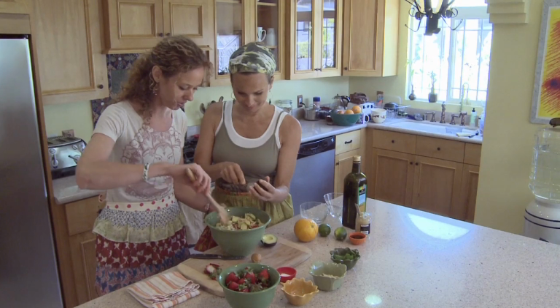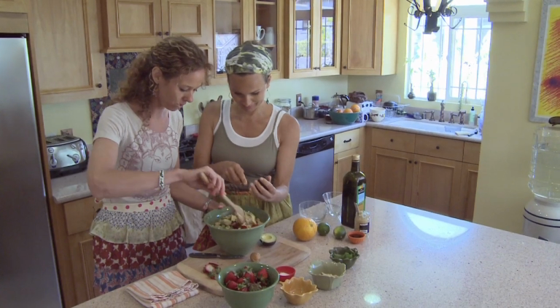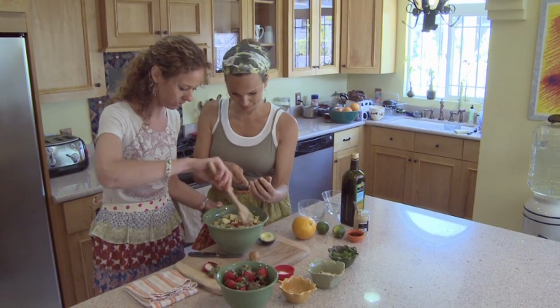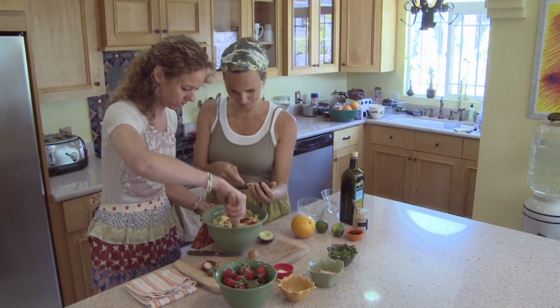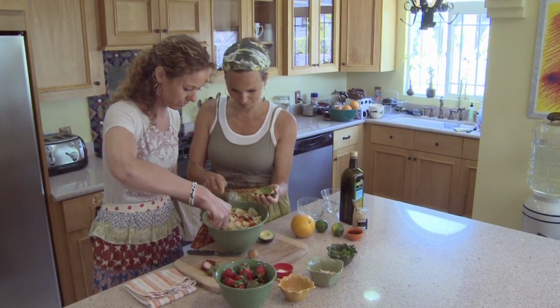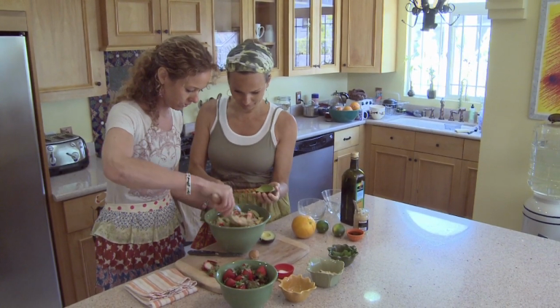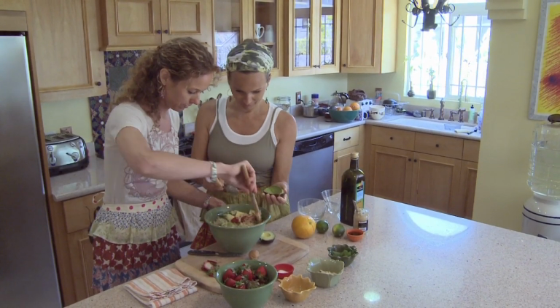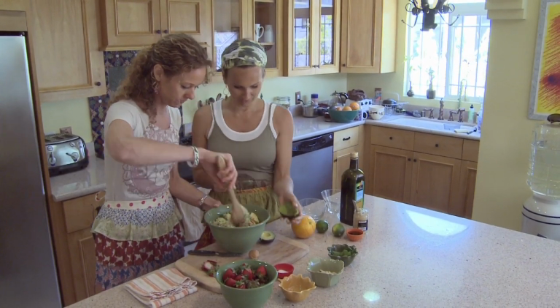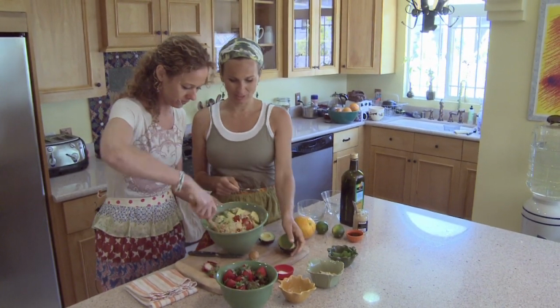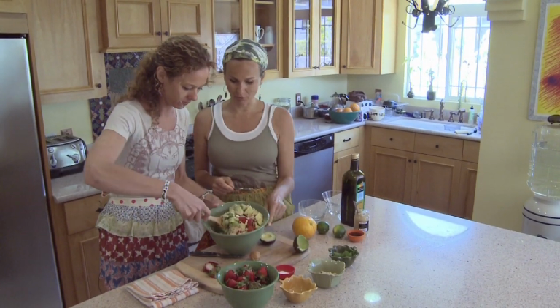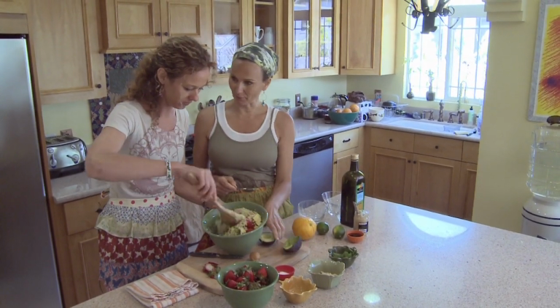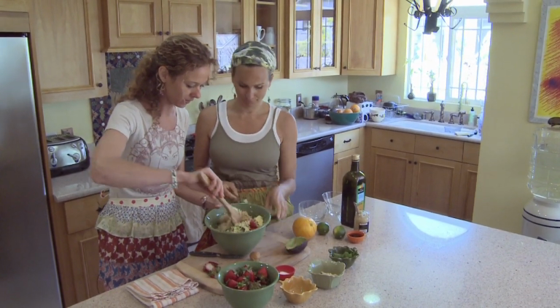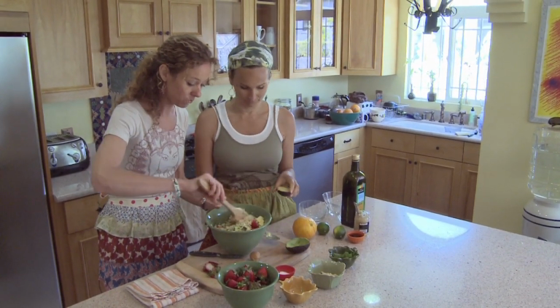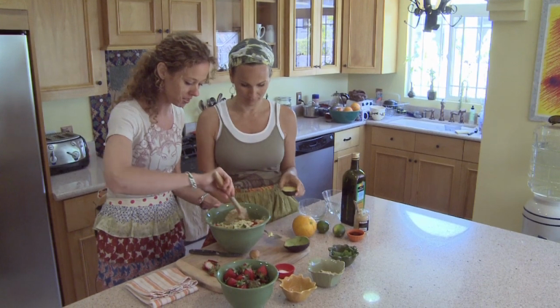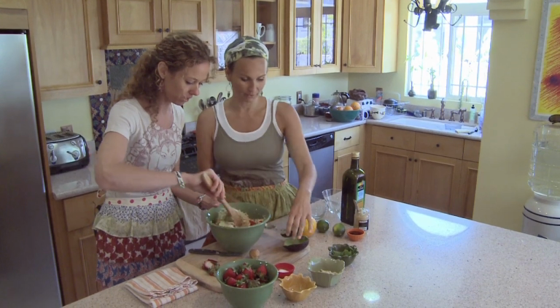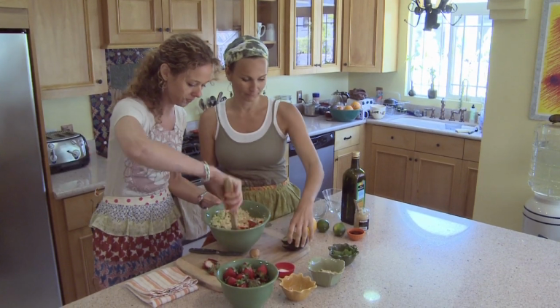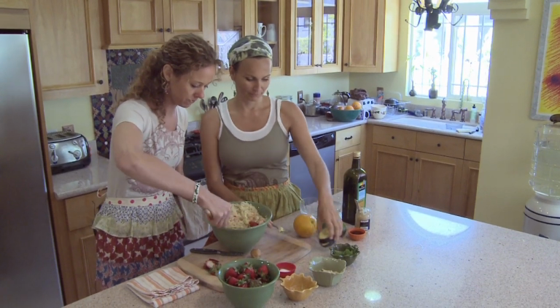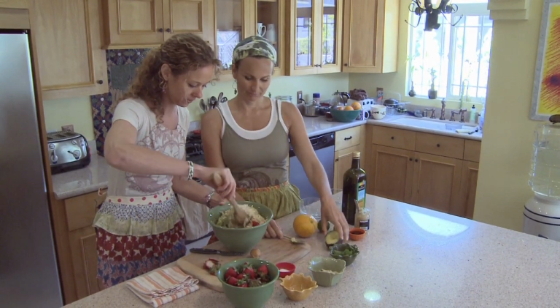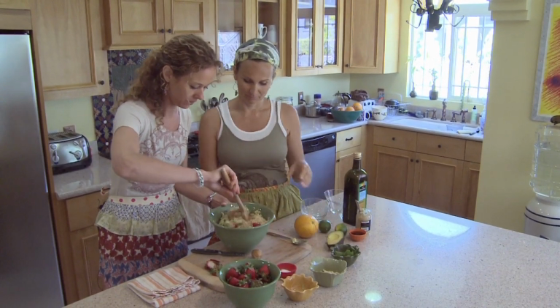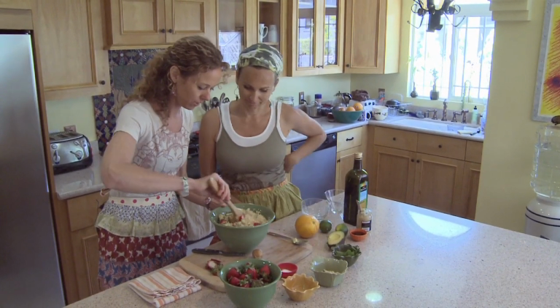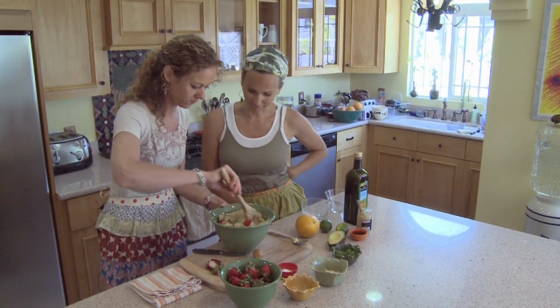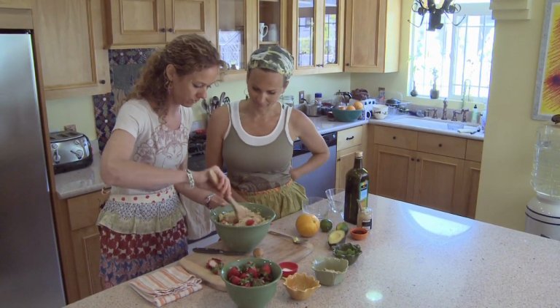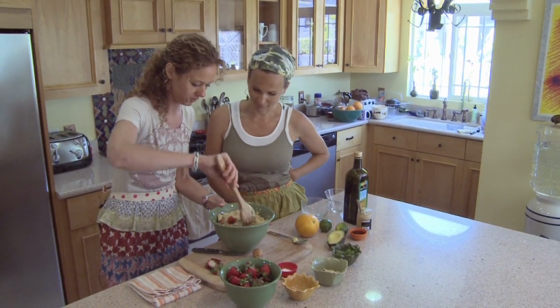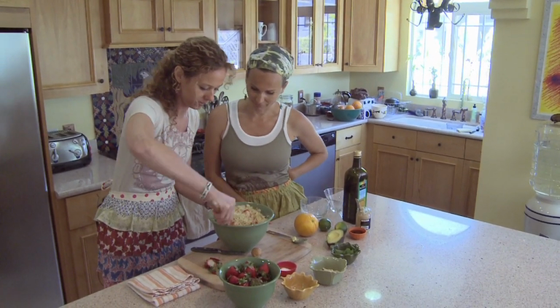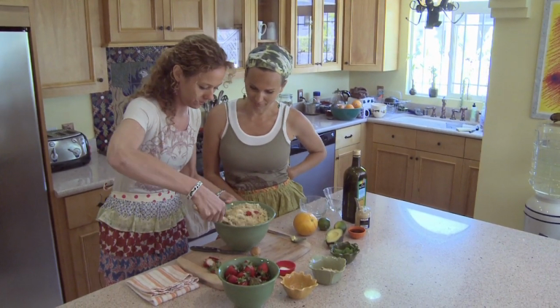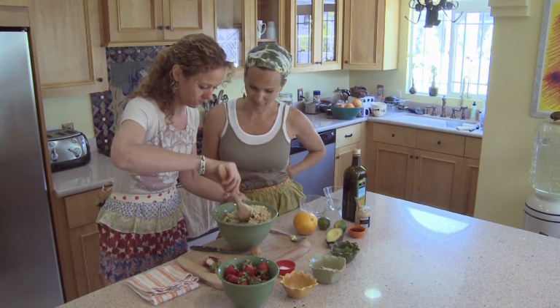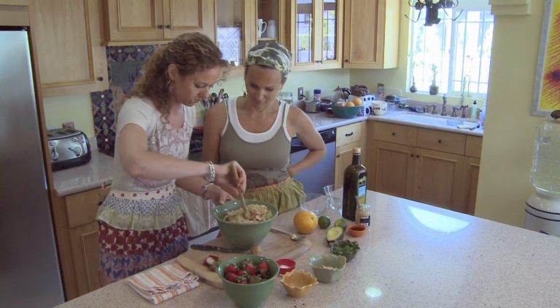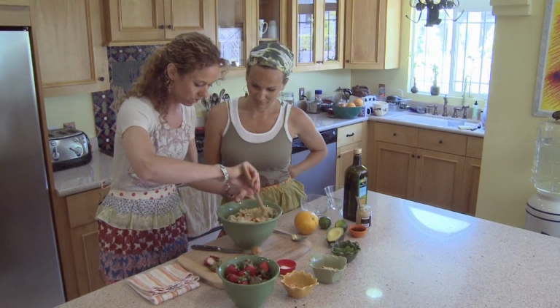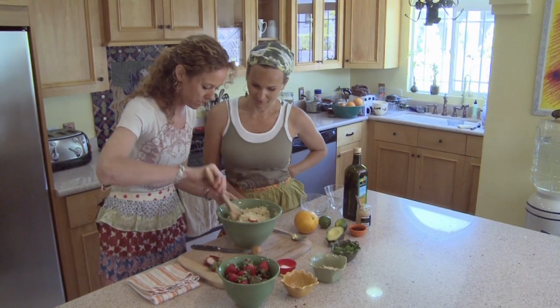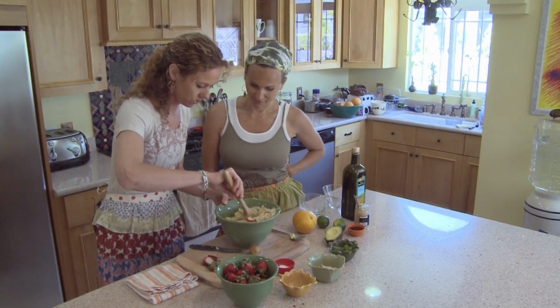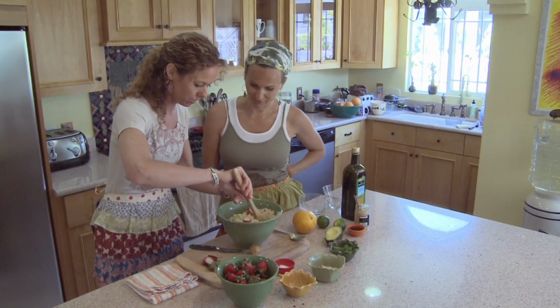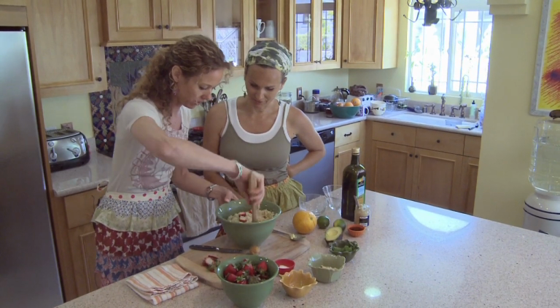This looks so good. Just one side is good. Thank you. Wow, look how amazing this looks. Can you smell it?